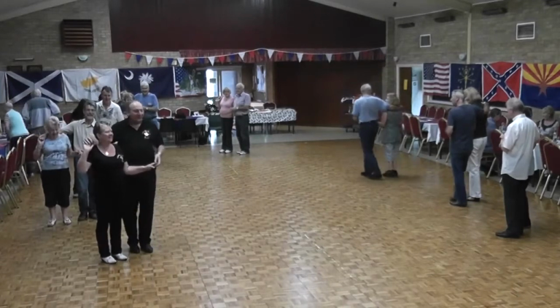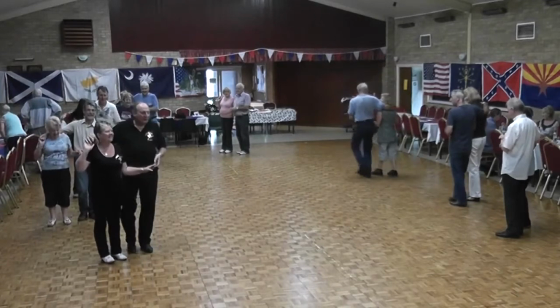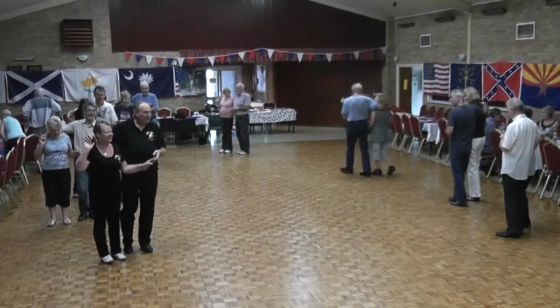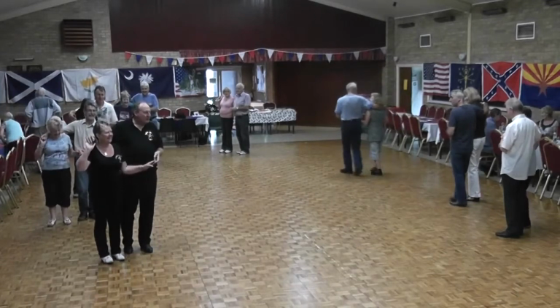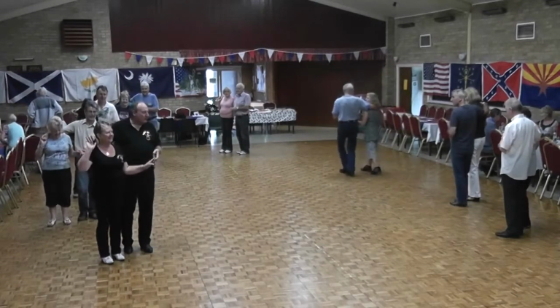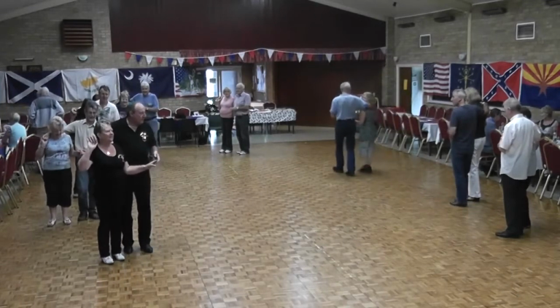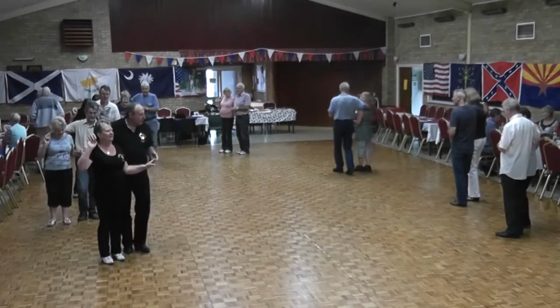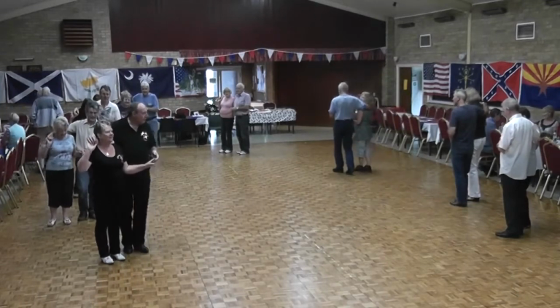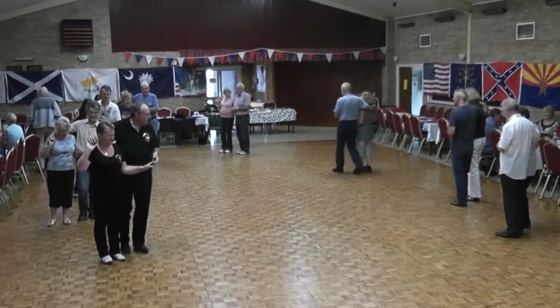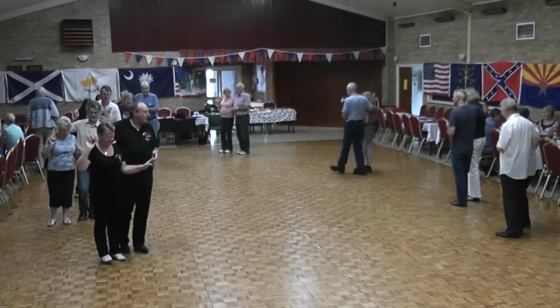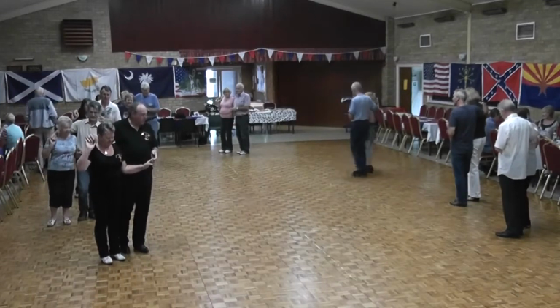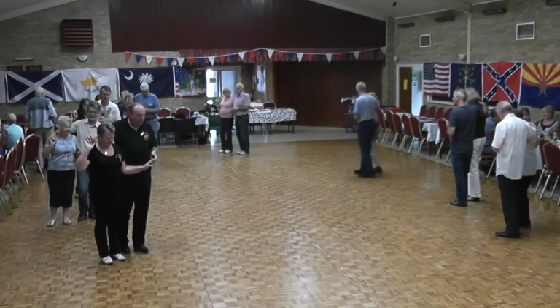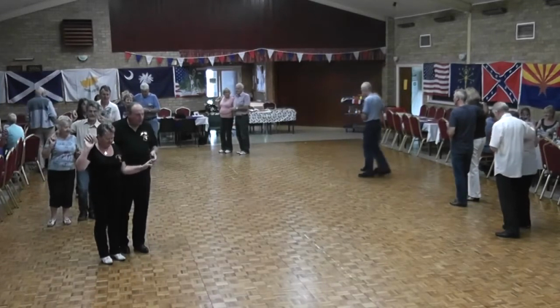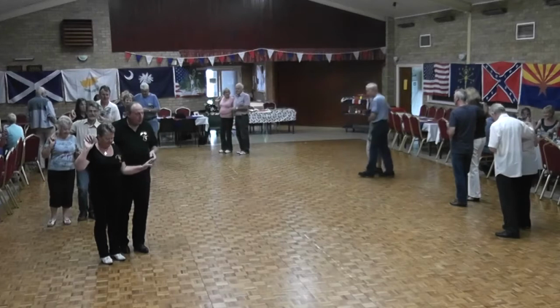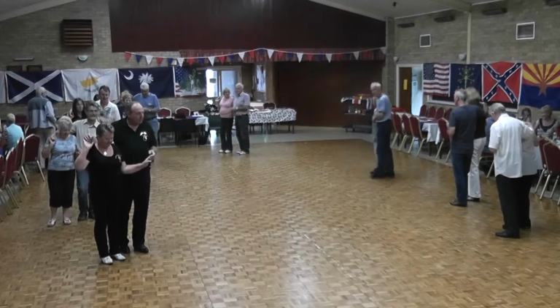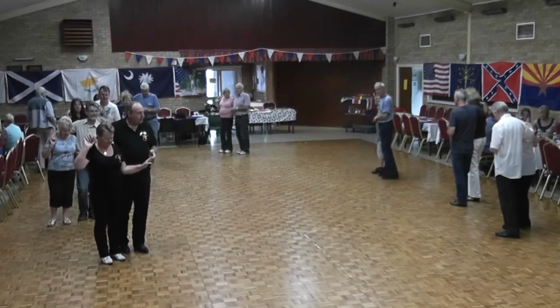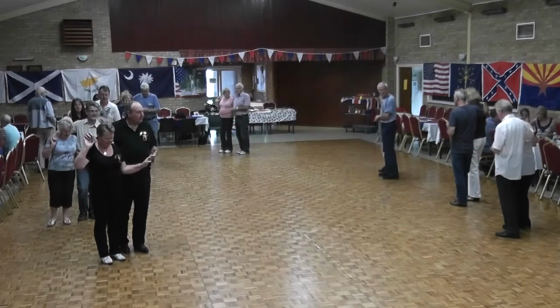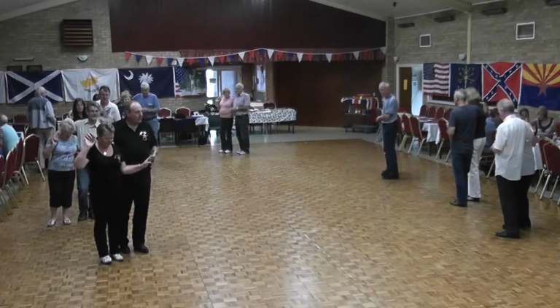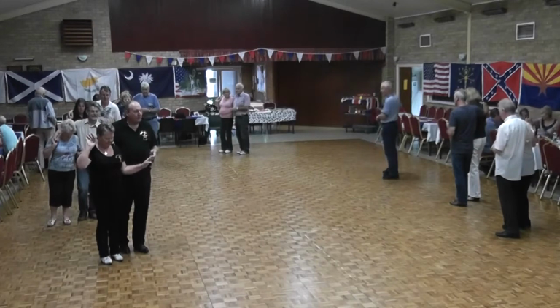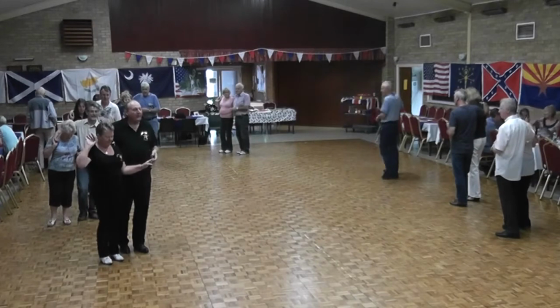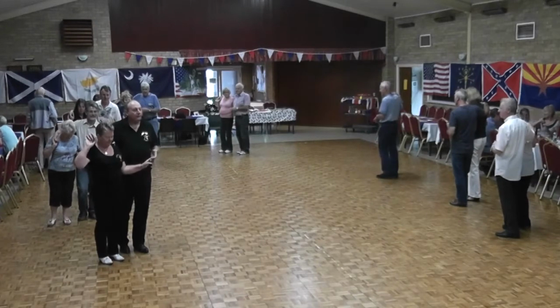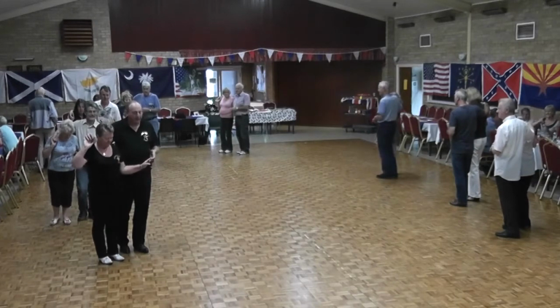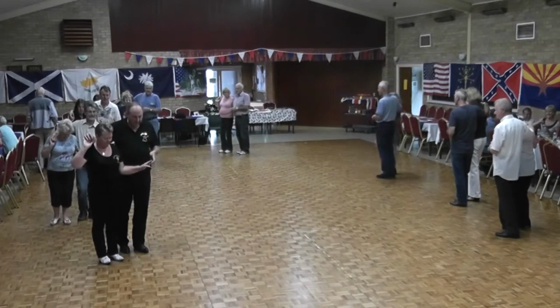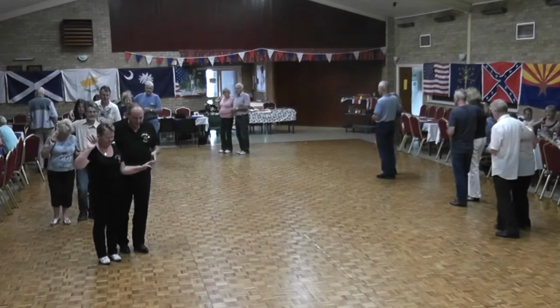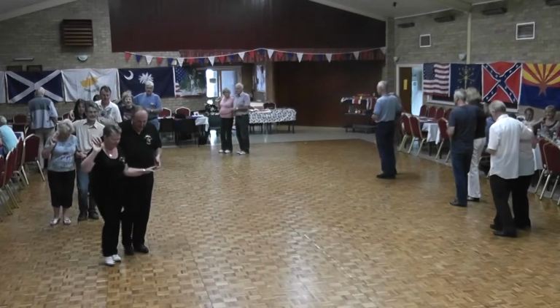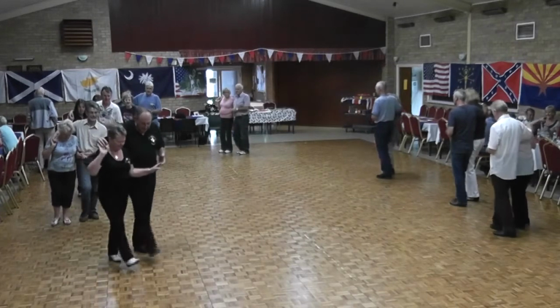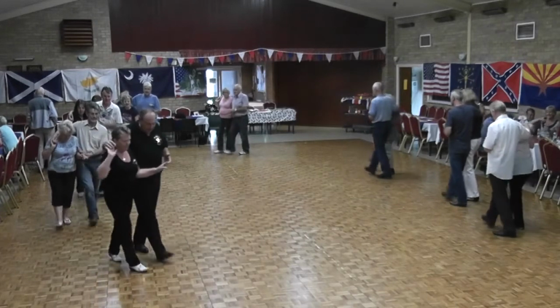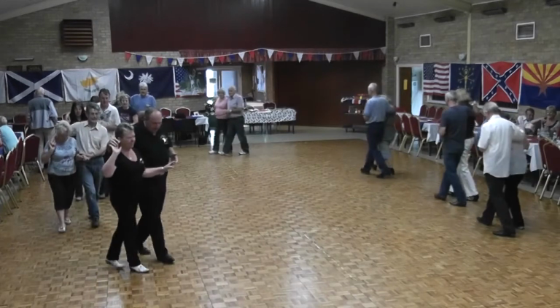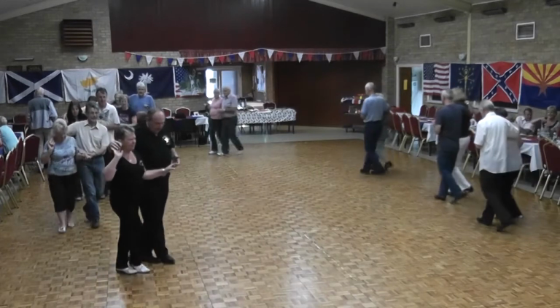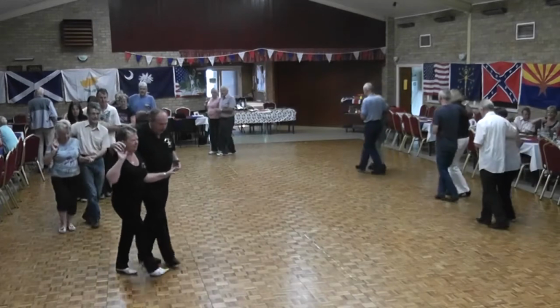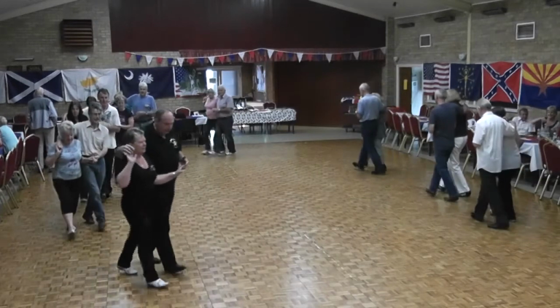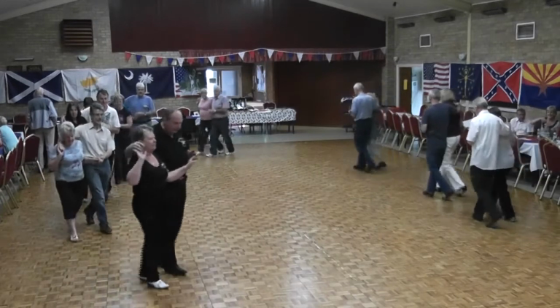Going up on the right foot, step-lock, shuffle. We're going to do that twice — first on the right, then with the left. Step, lock, shuffle.